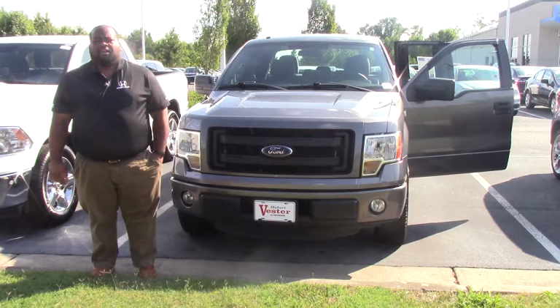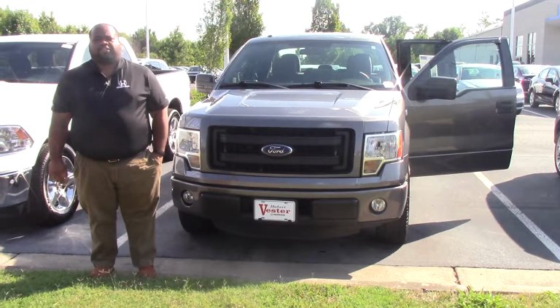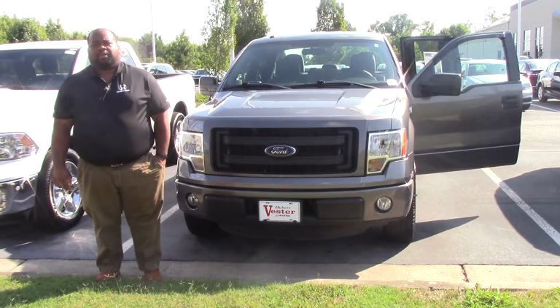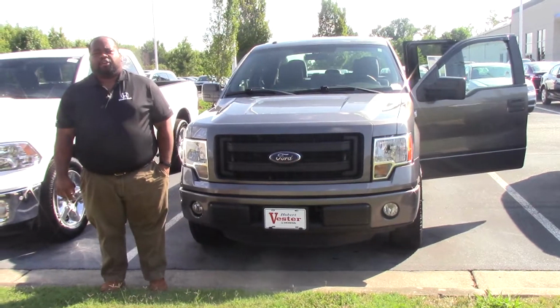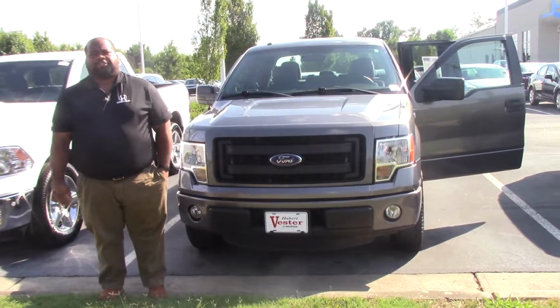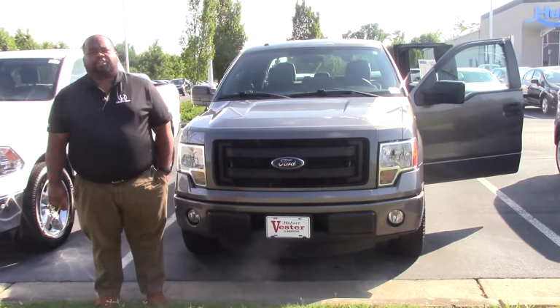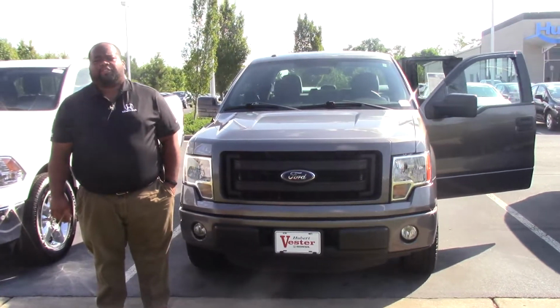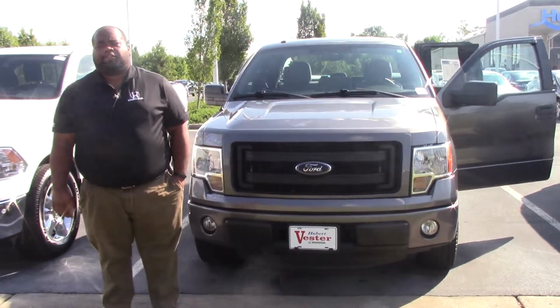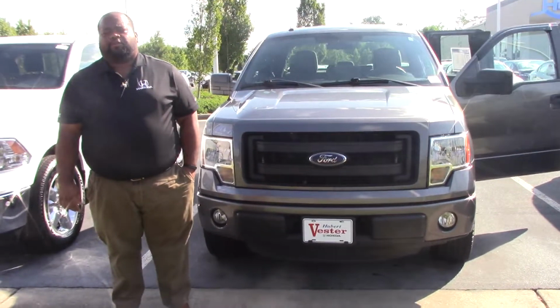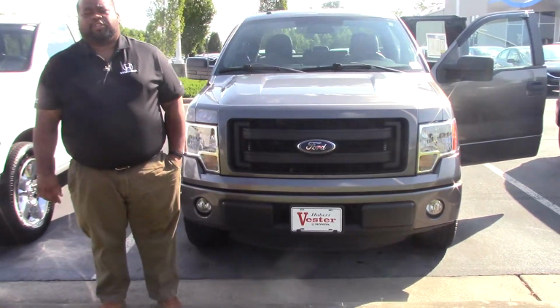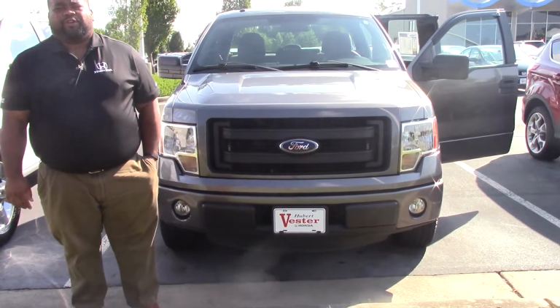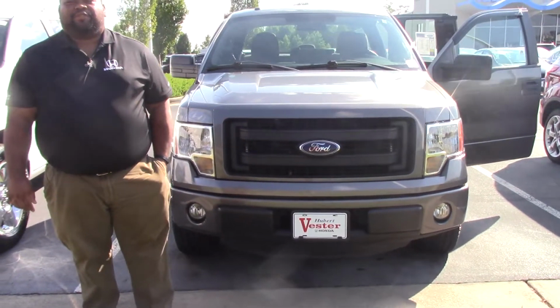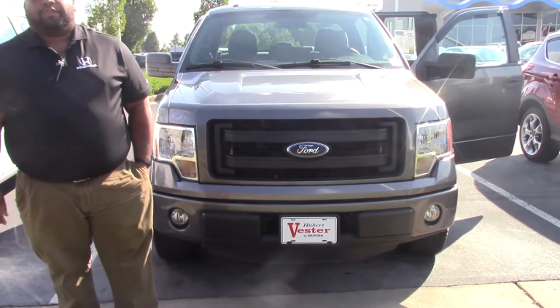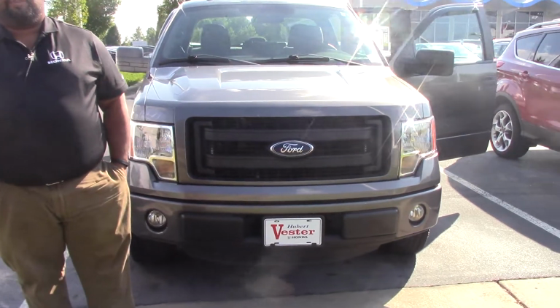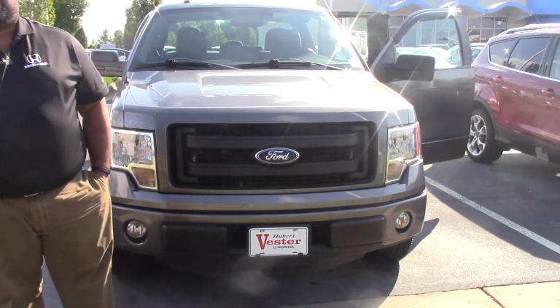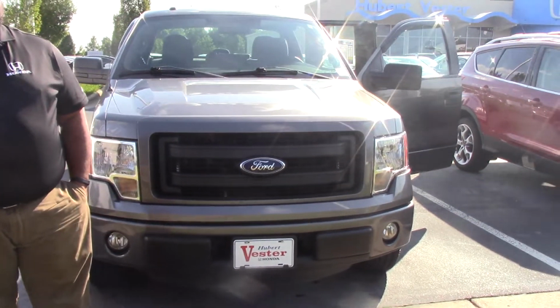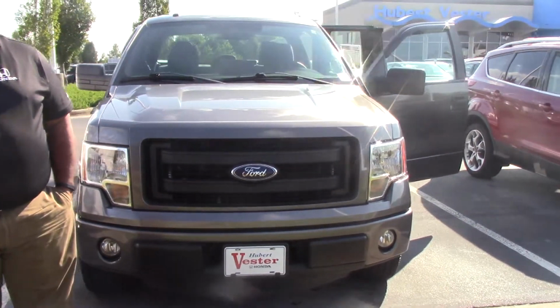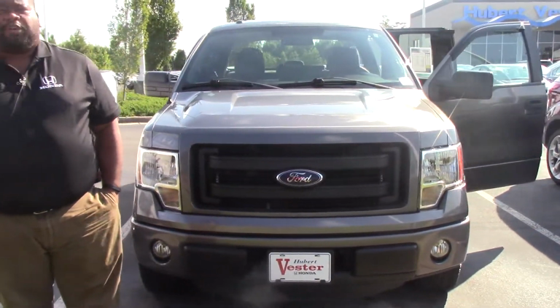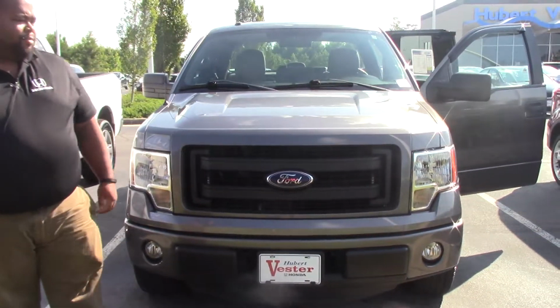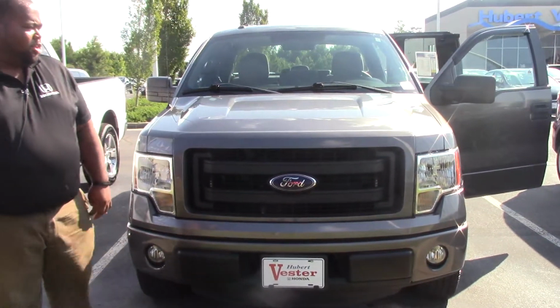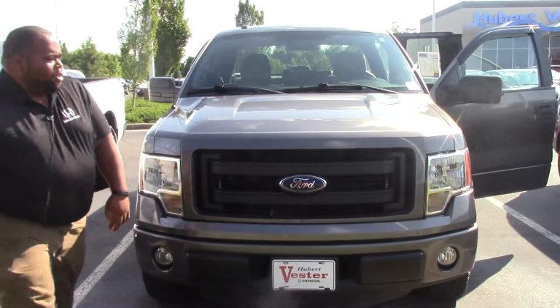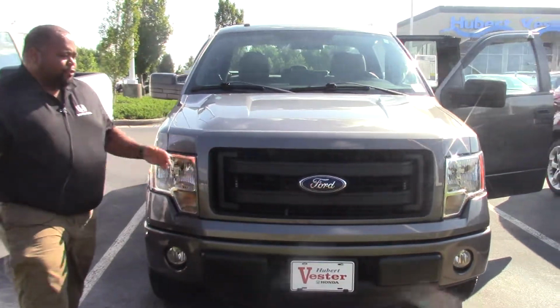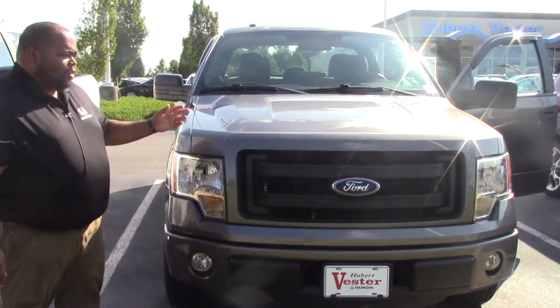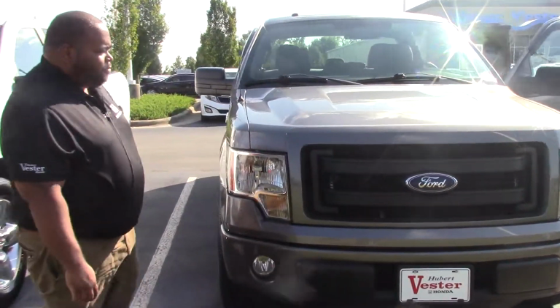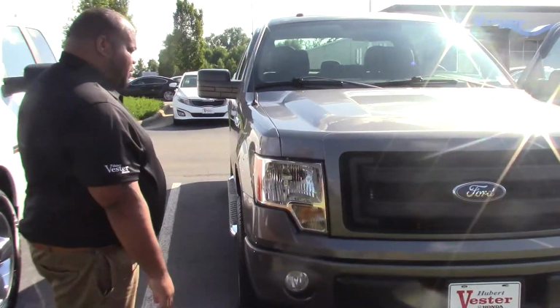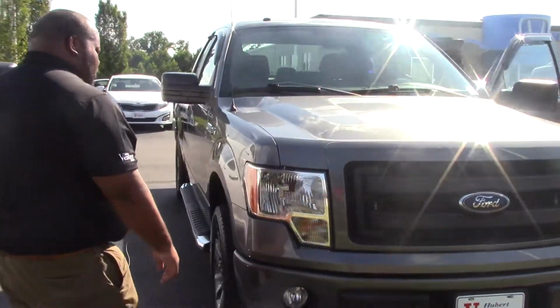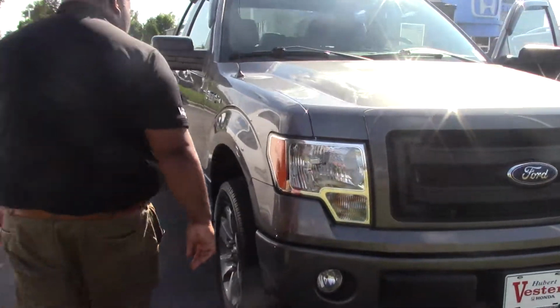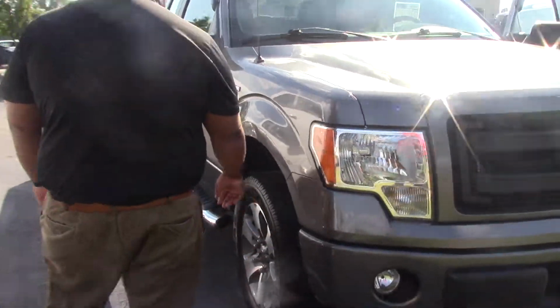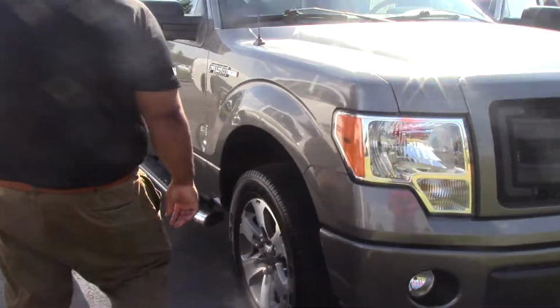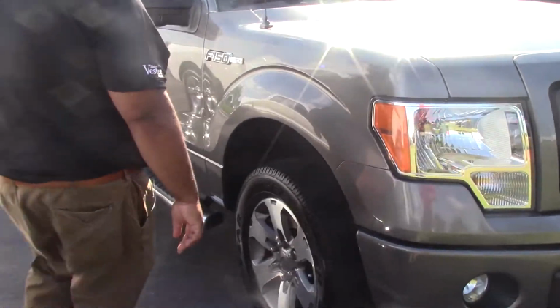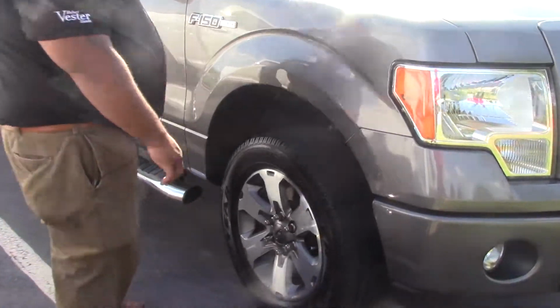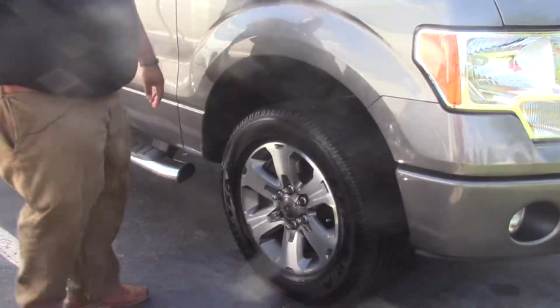Hey folks, I'm McCabe here, Hubert Vesterhahn, and today I'd like to show you this beautiful 2013 Ford F-150 XXT Super Cab. Beautiful gray color — come on down — really sharp car, folks.